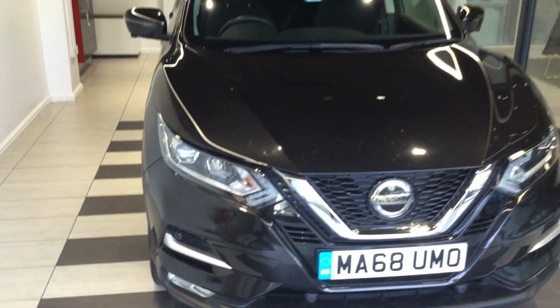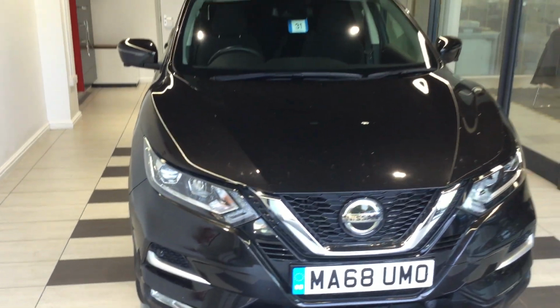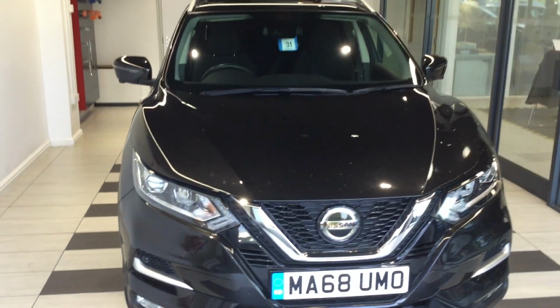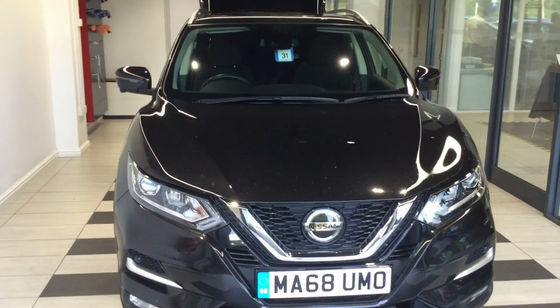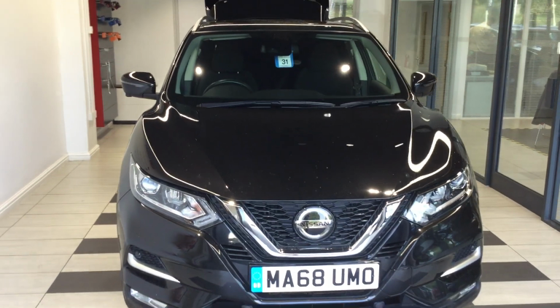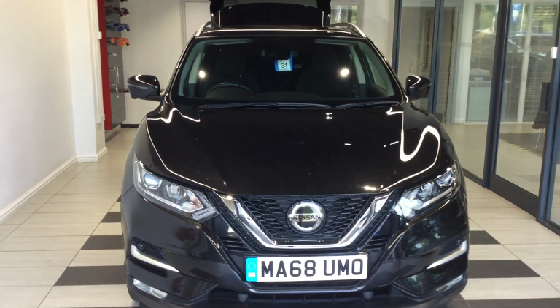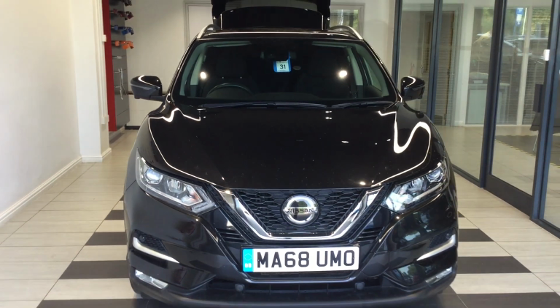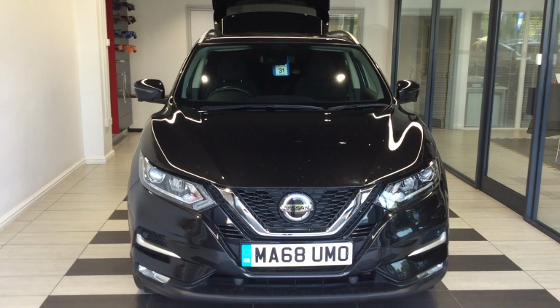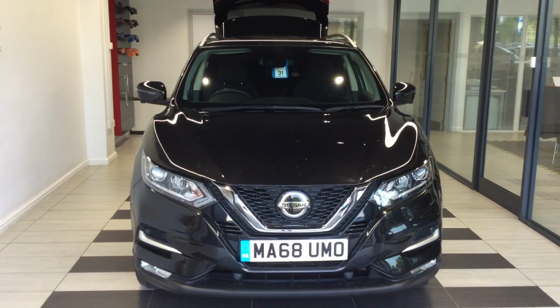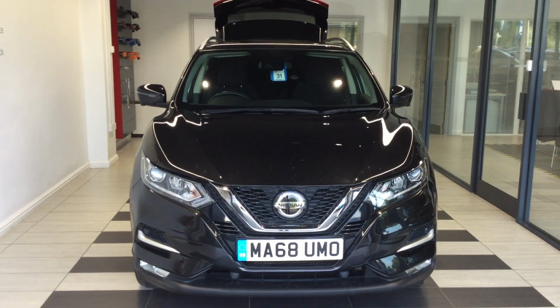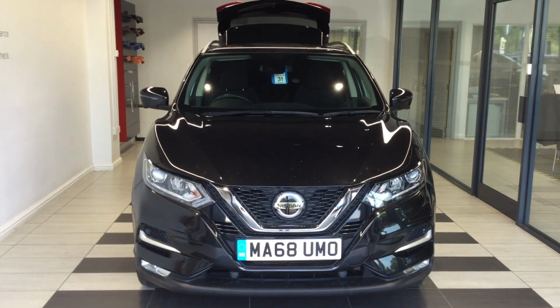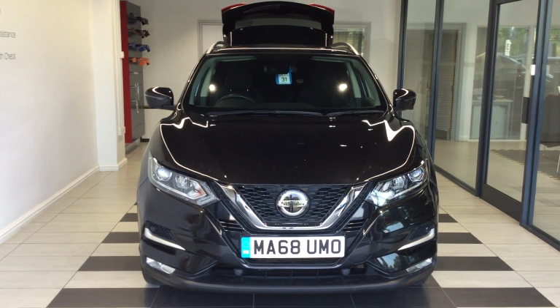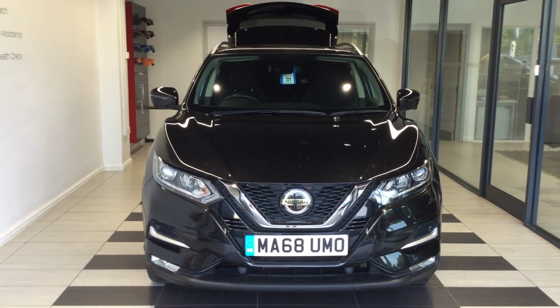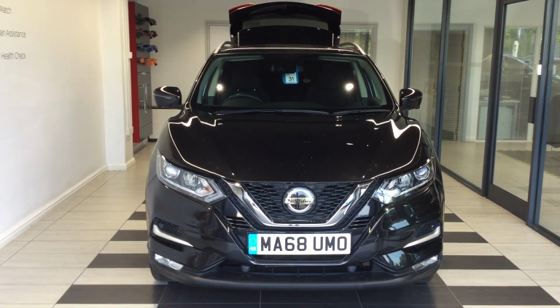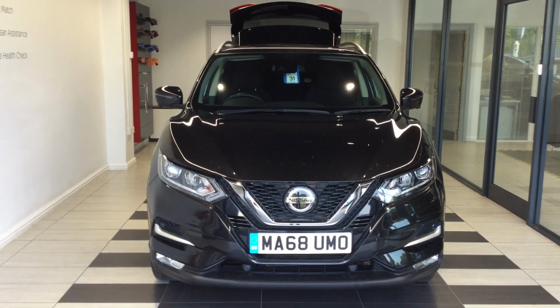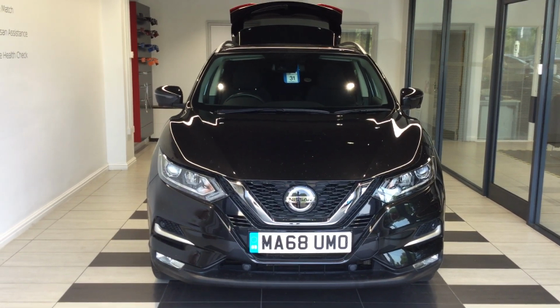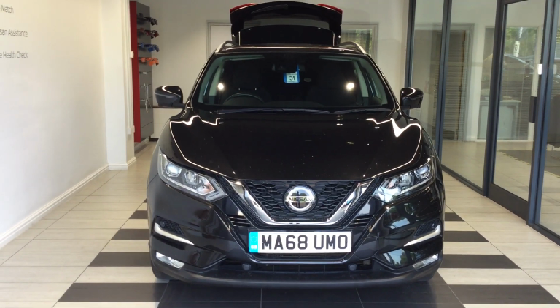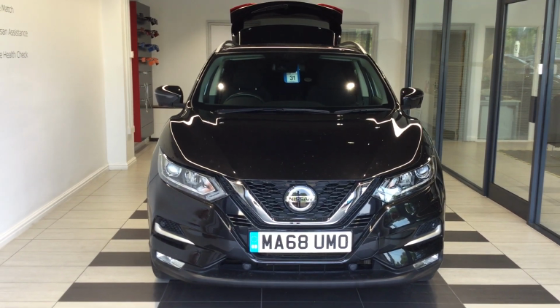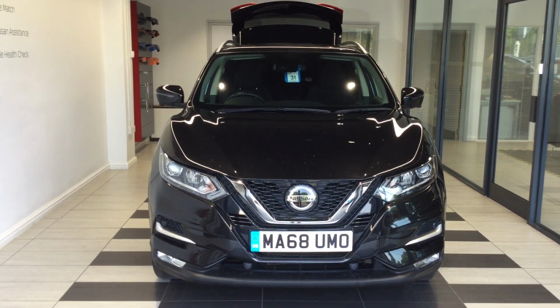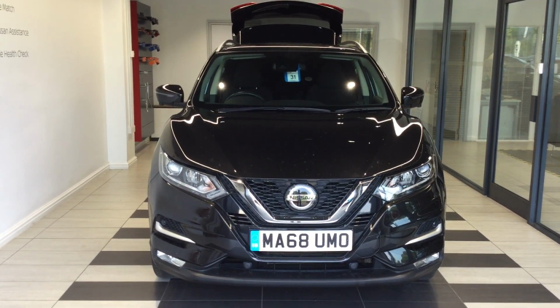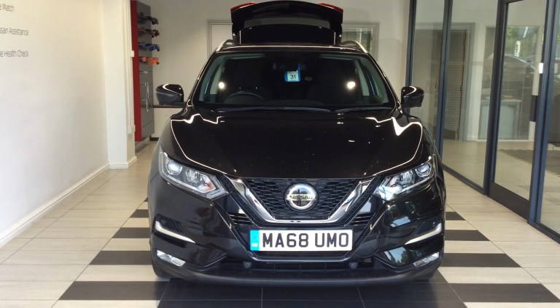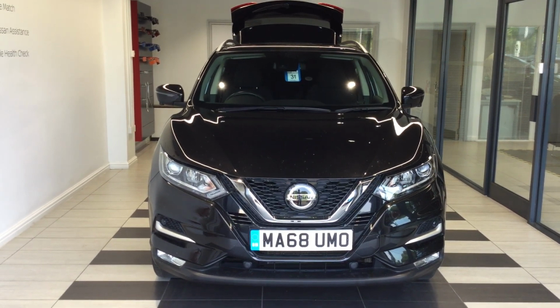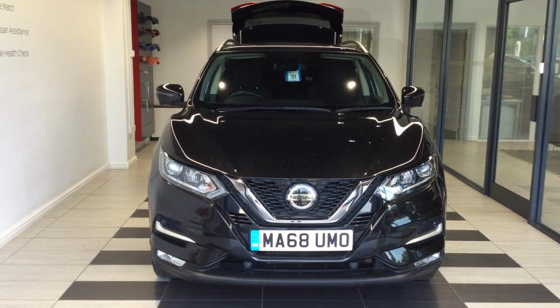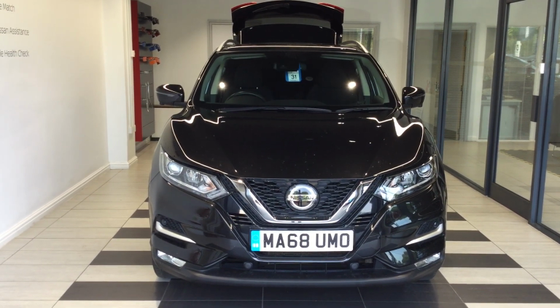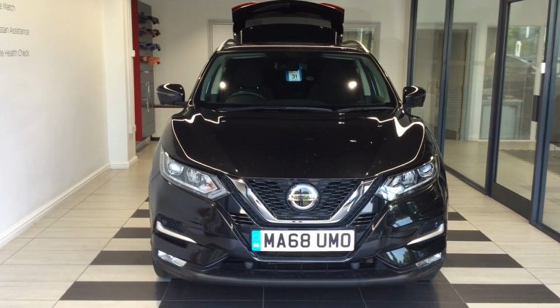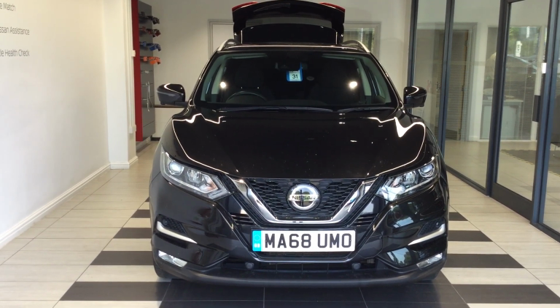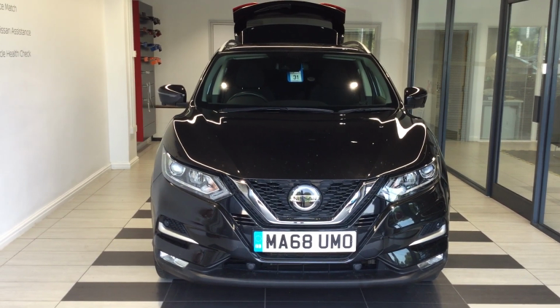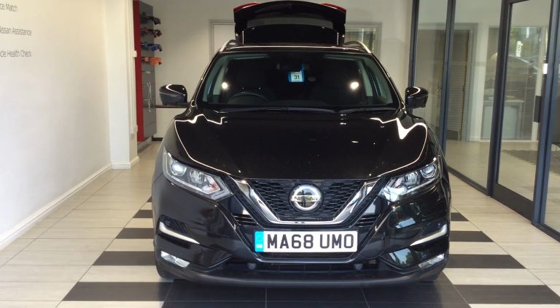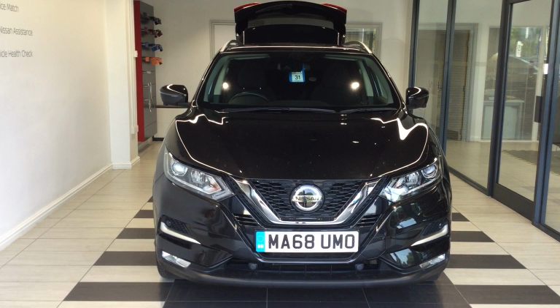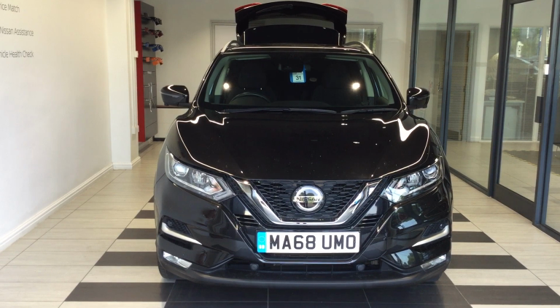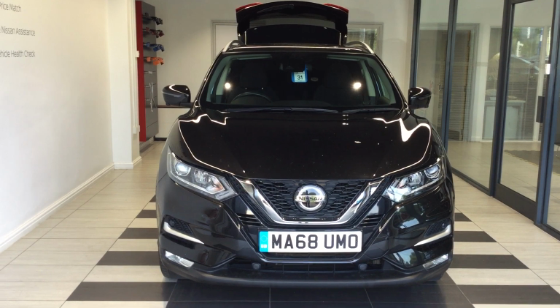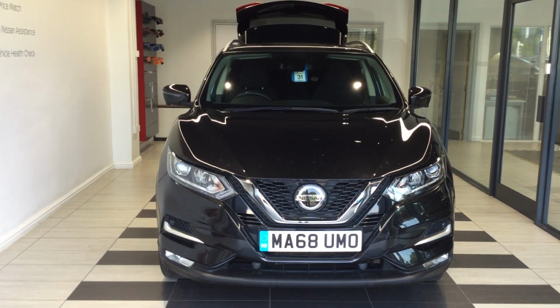If you'd like any more information on this vehicle, give me a call on 01733 267 606 and ask for Kurt from the used car team.